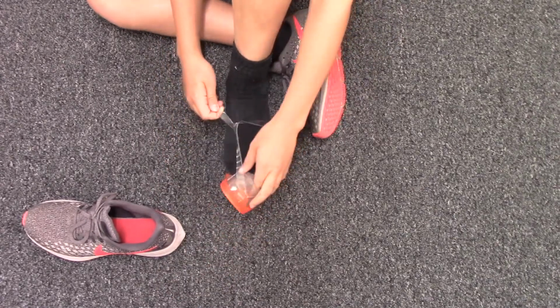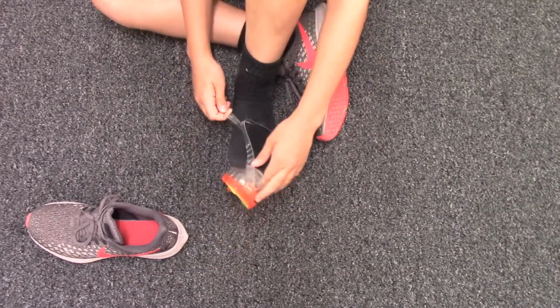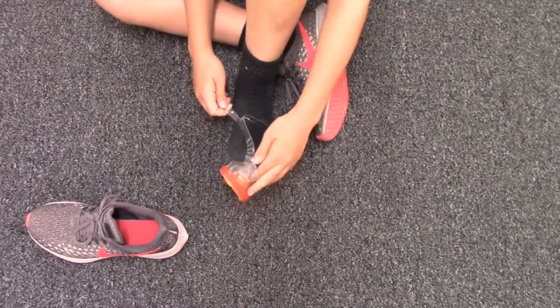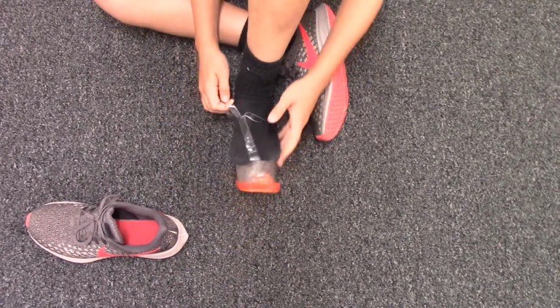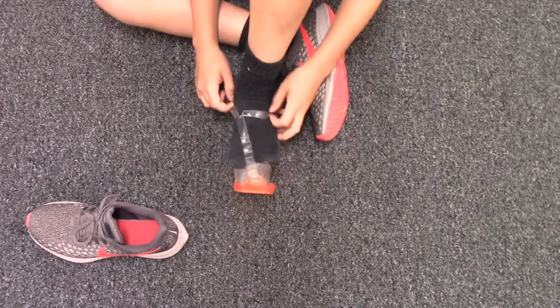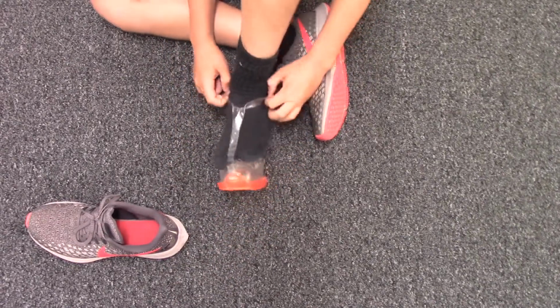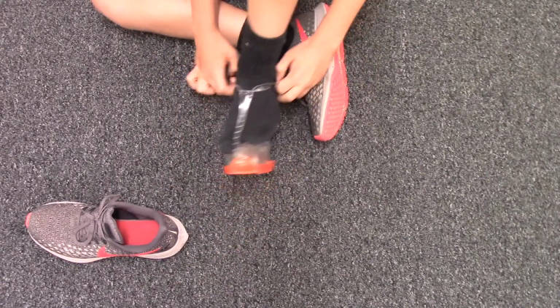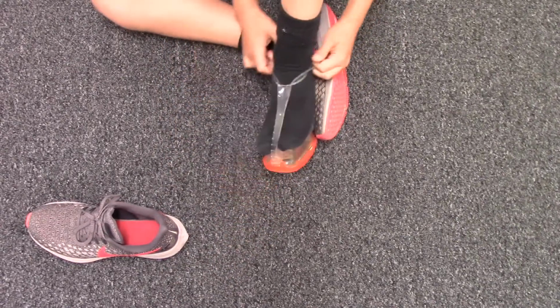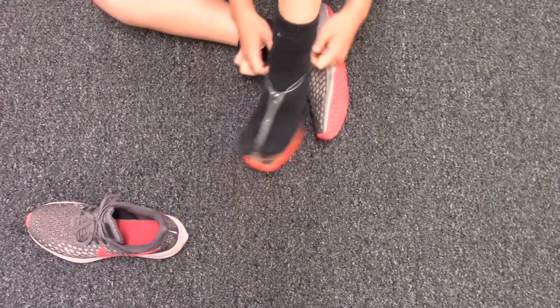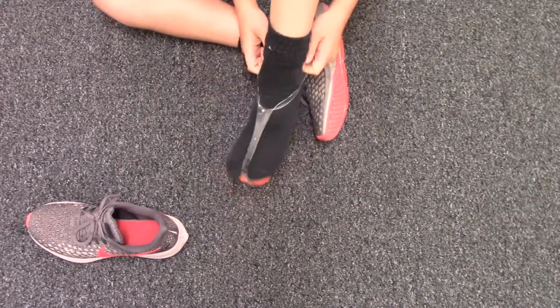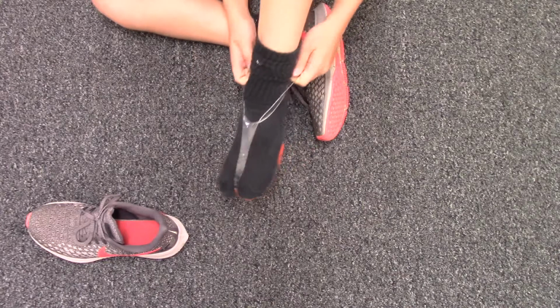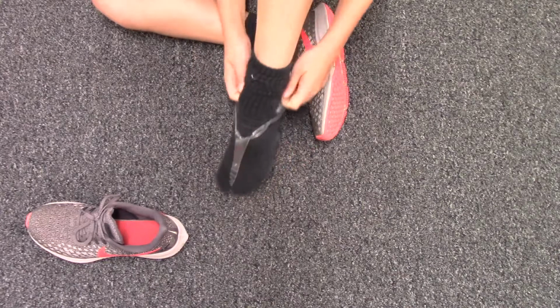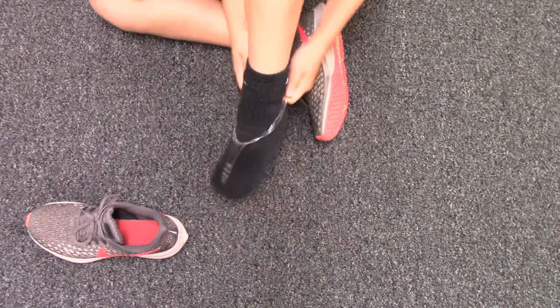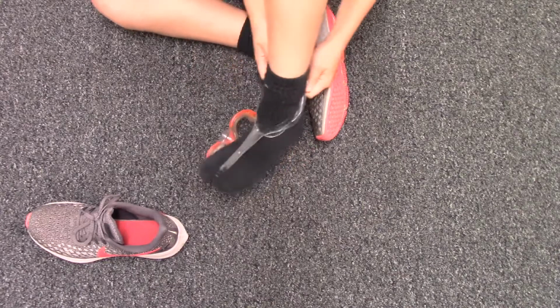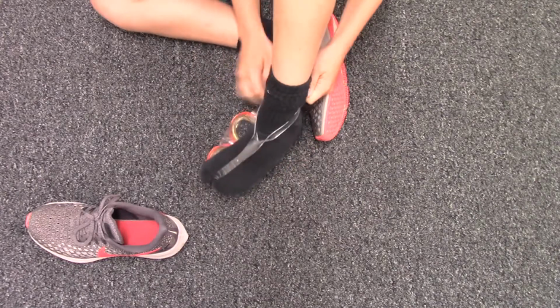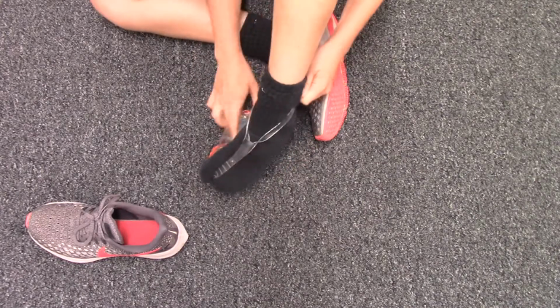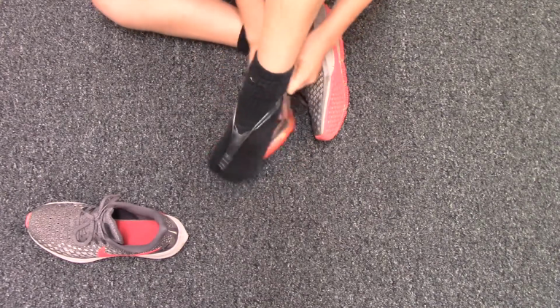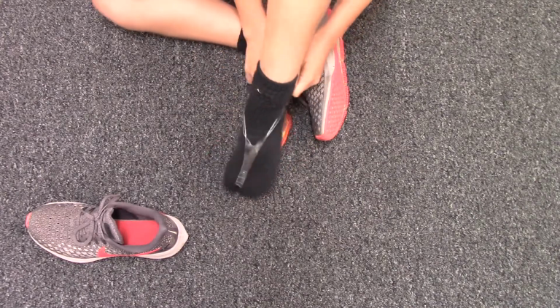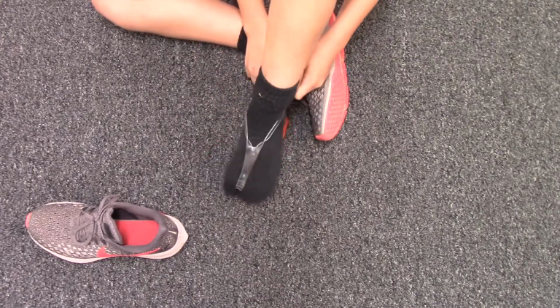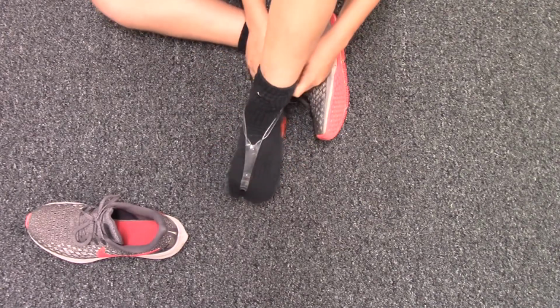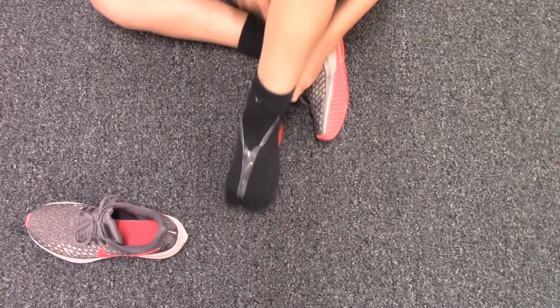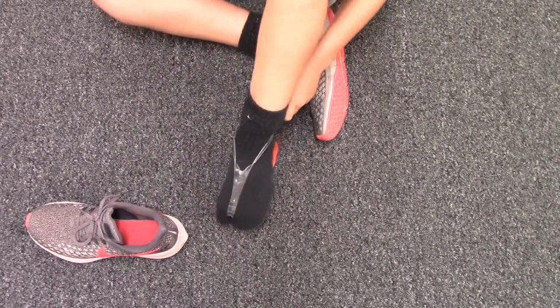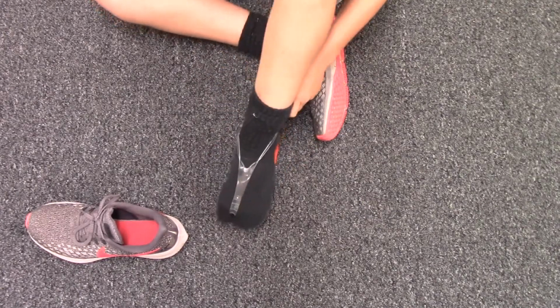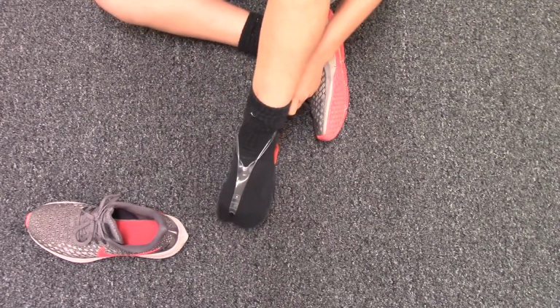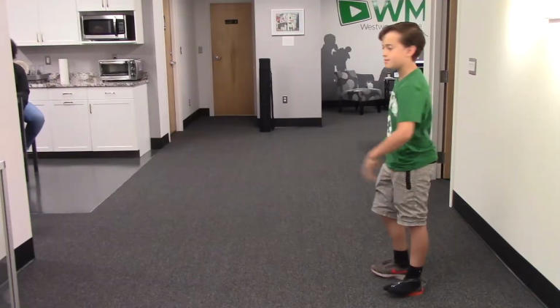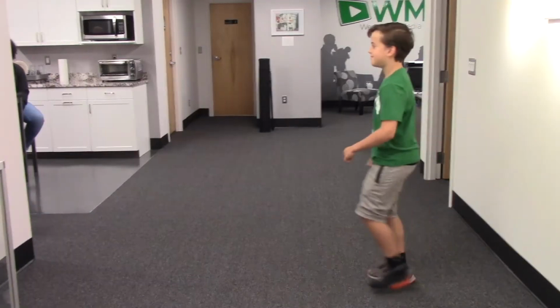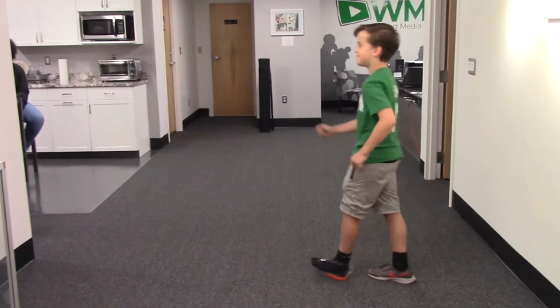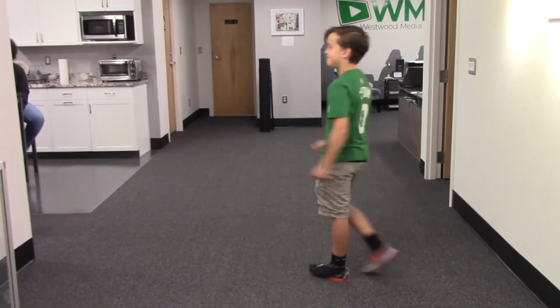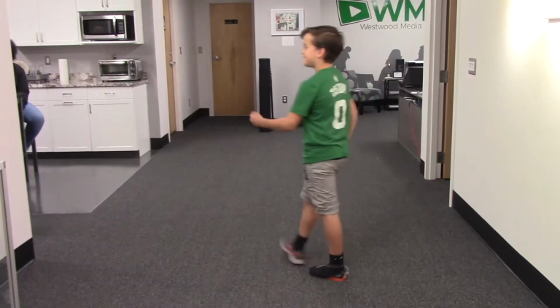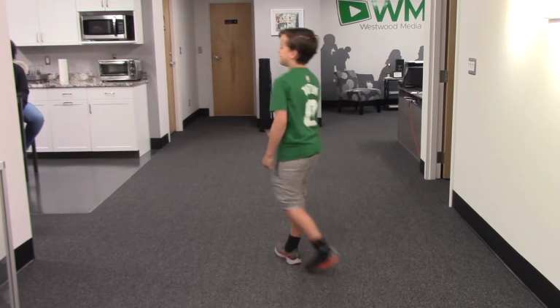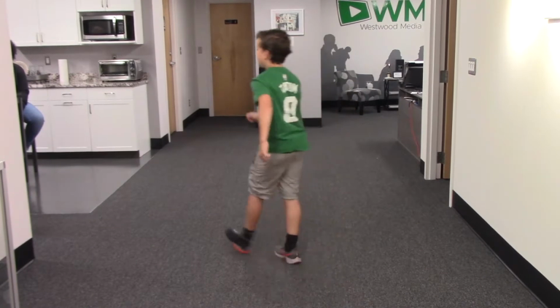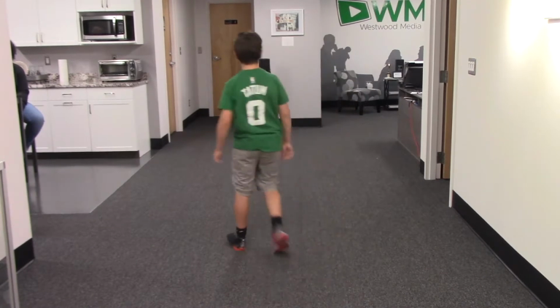To put on the scuba shoe, you must first stick your toes in the scuba shoe like a foot-flop, then stick your heel into the back. Look how much better he walks!